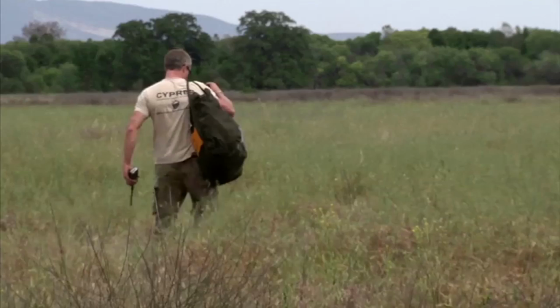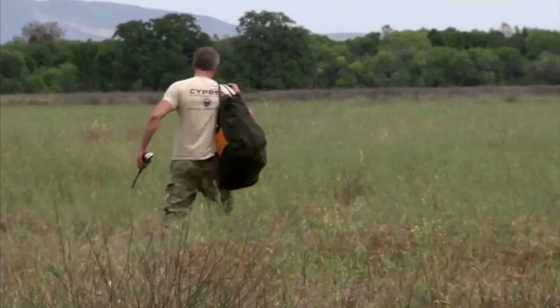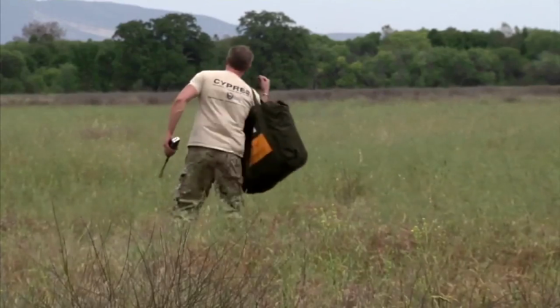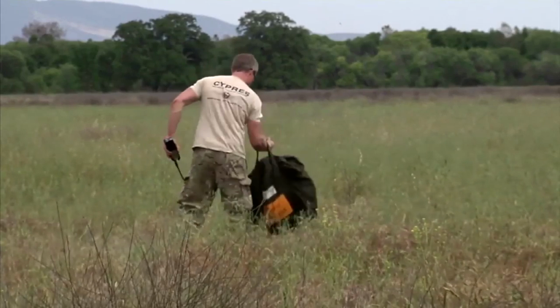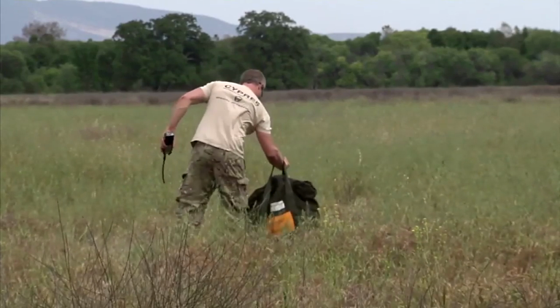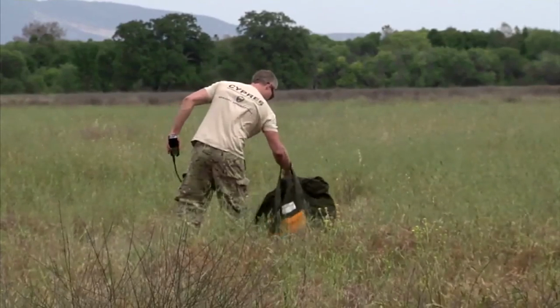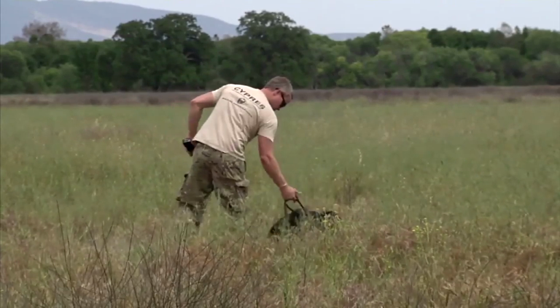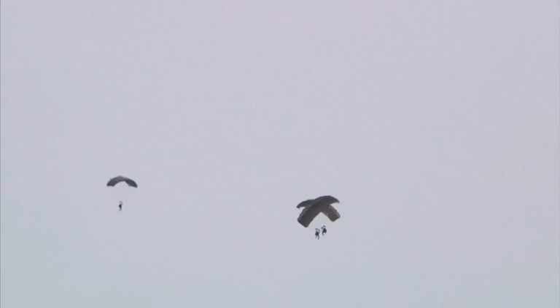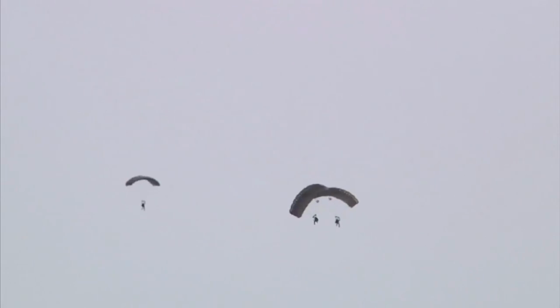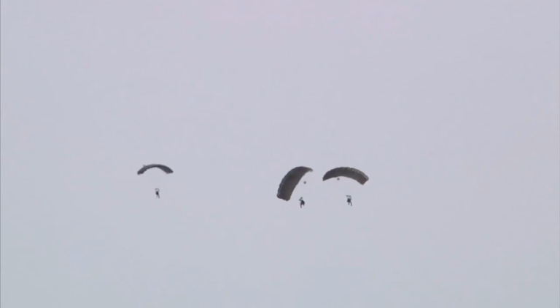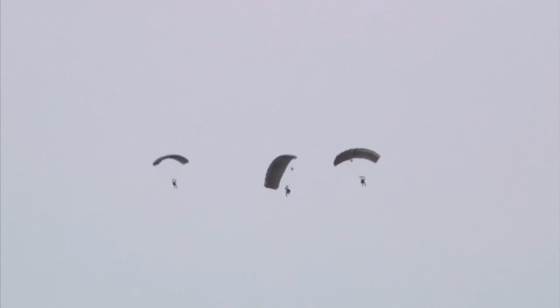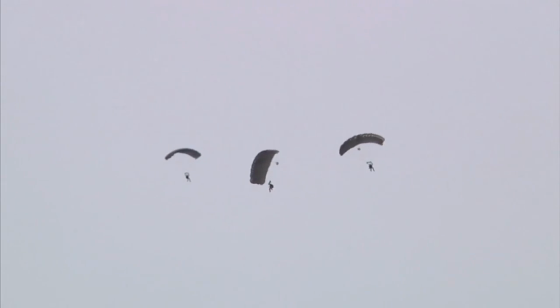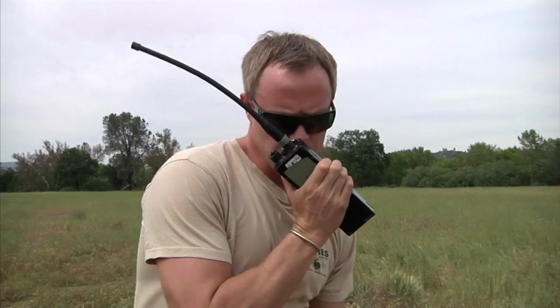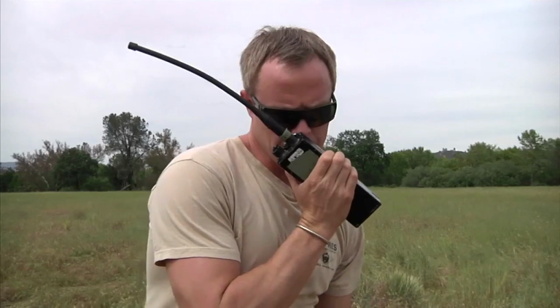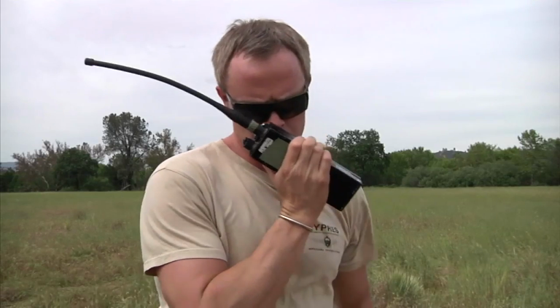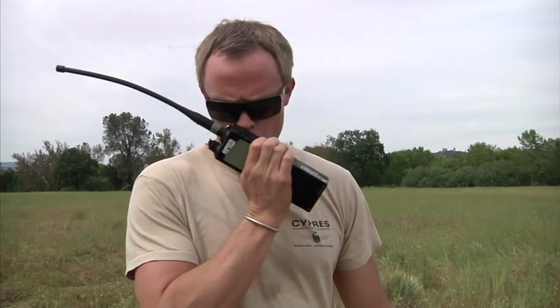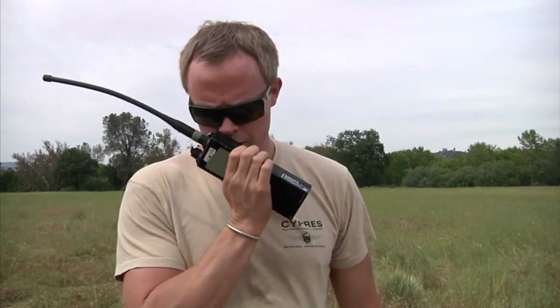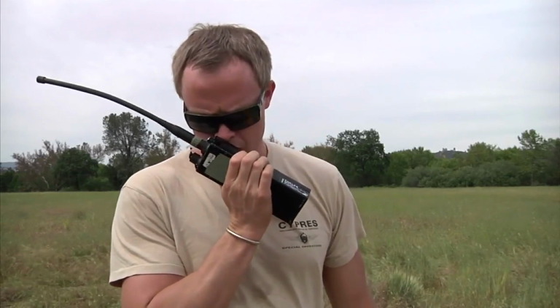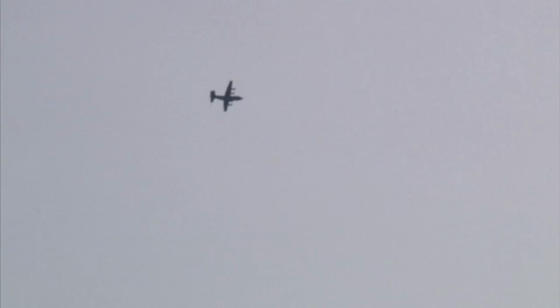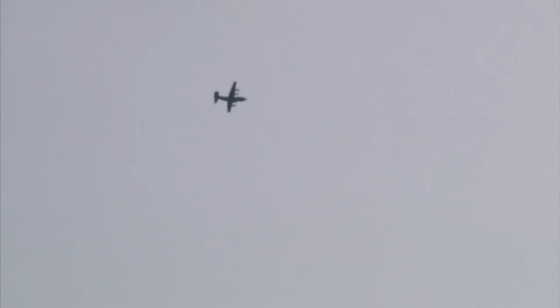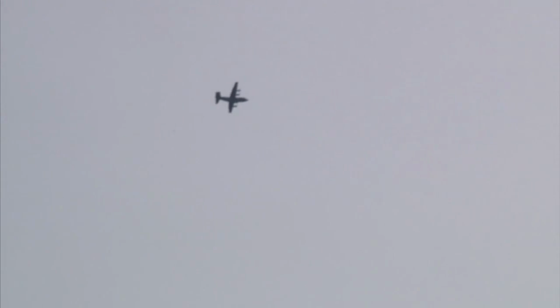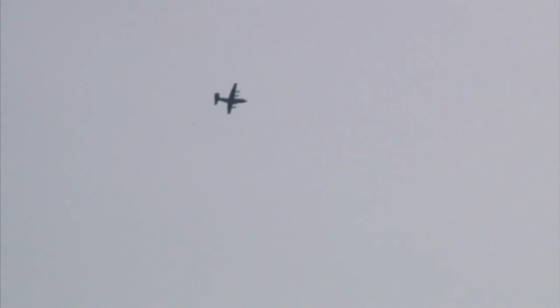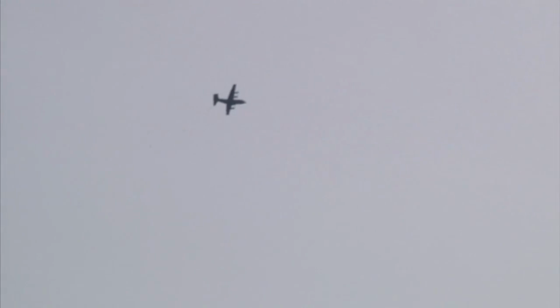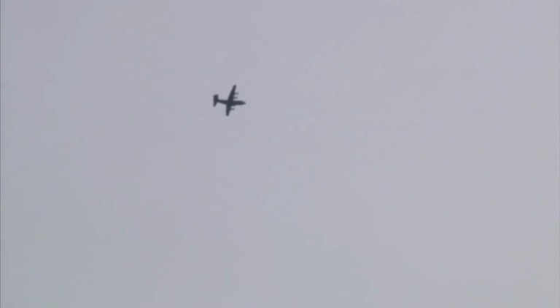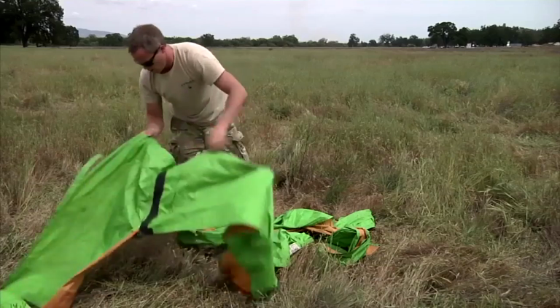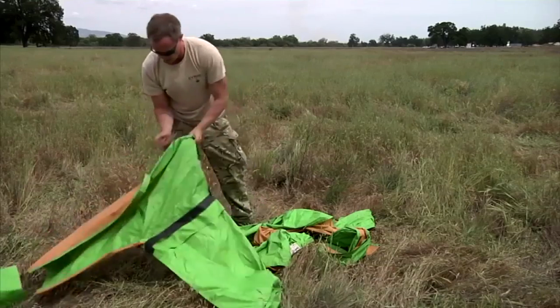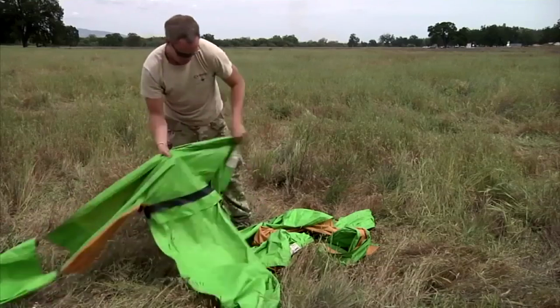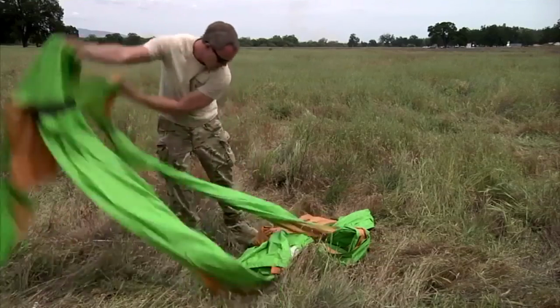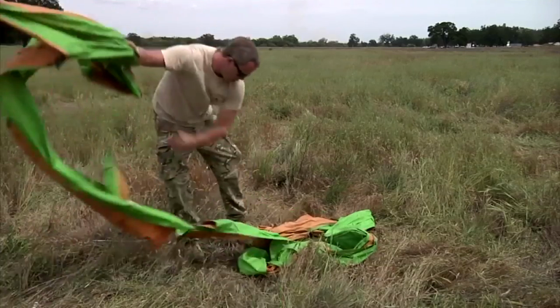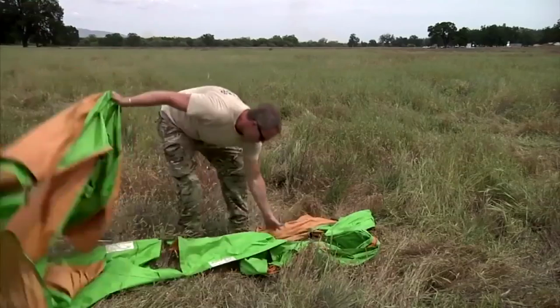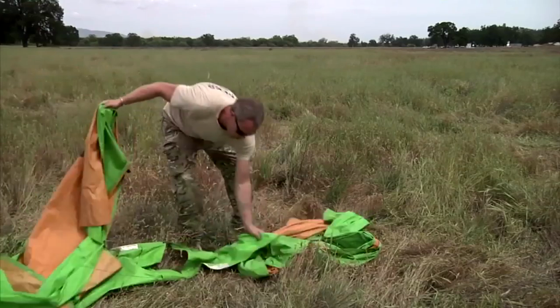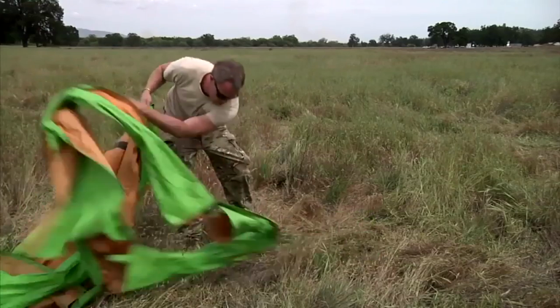Declan McVickers, a parachute jump instructor, checks airspeed on the ground. Those surface winds are at 130 and anywhere between 3 to 5 knots. And chooses a spot for the parachuters to land.